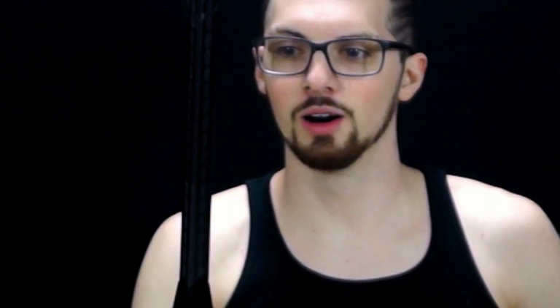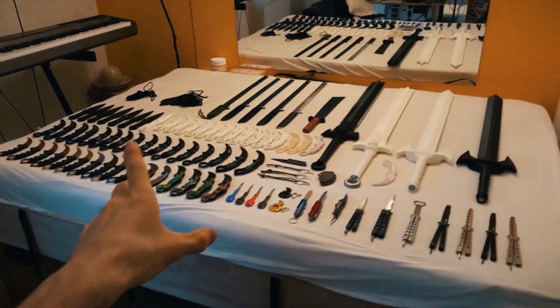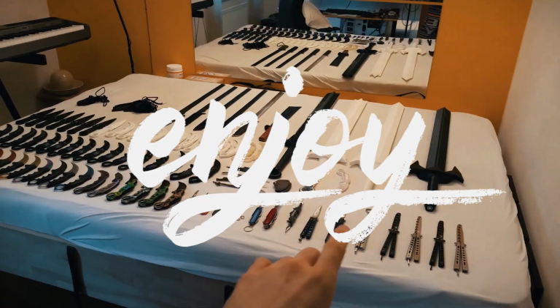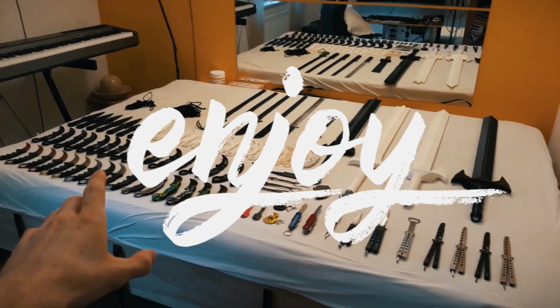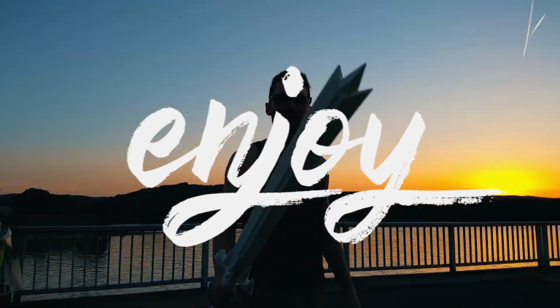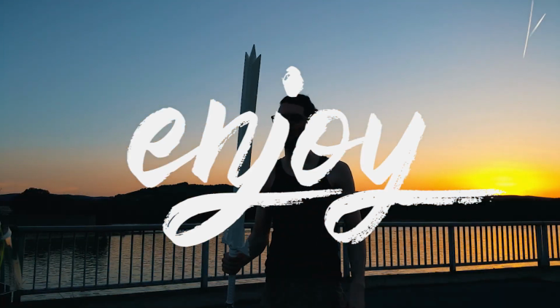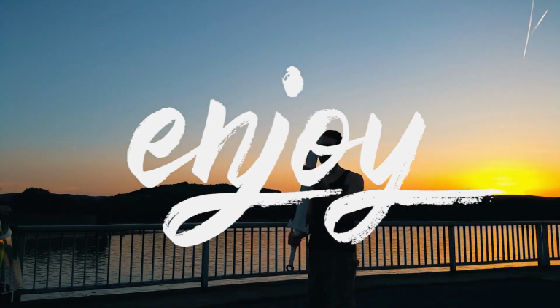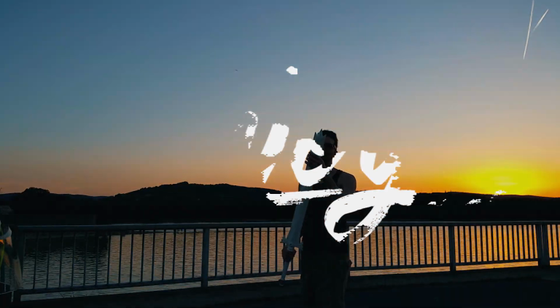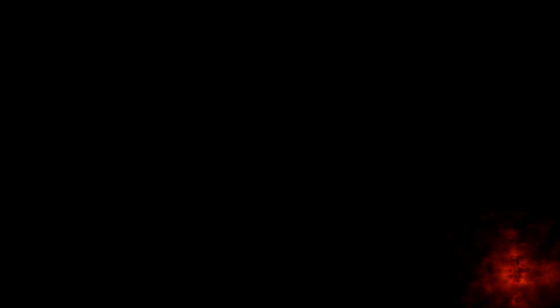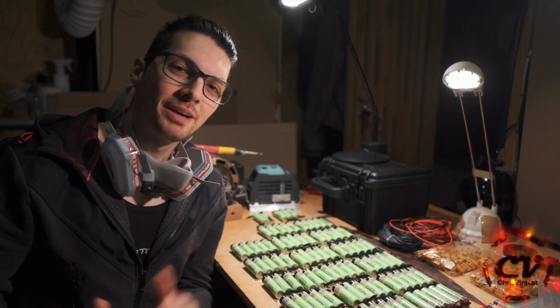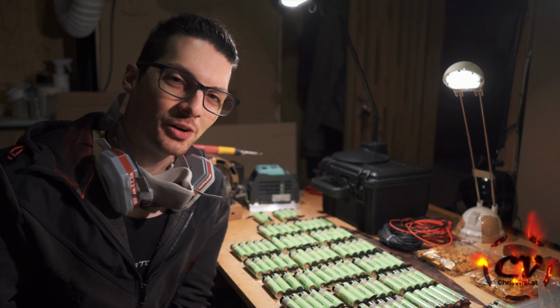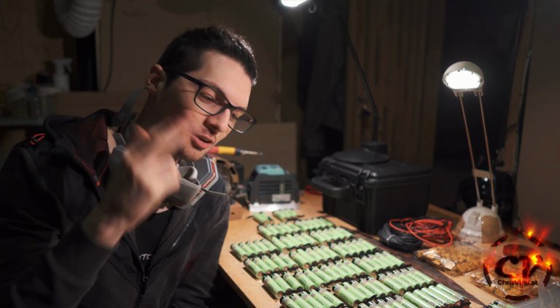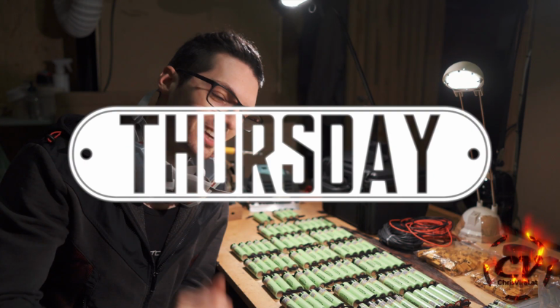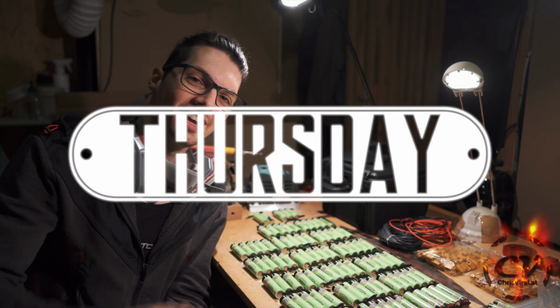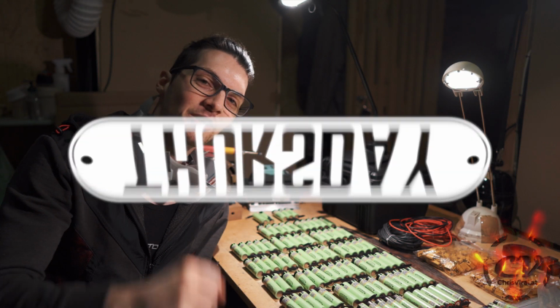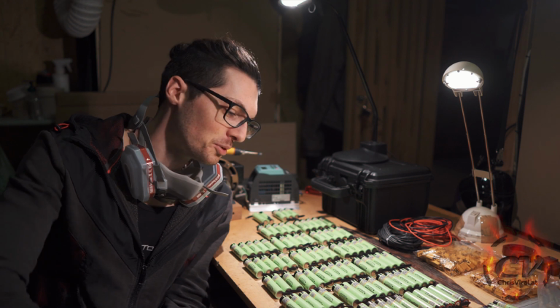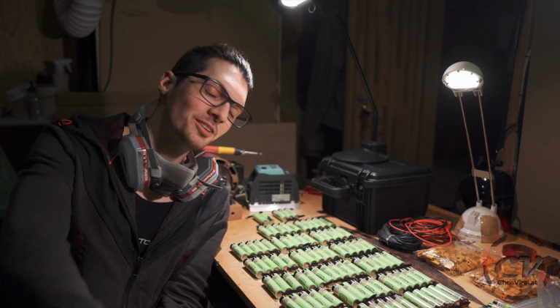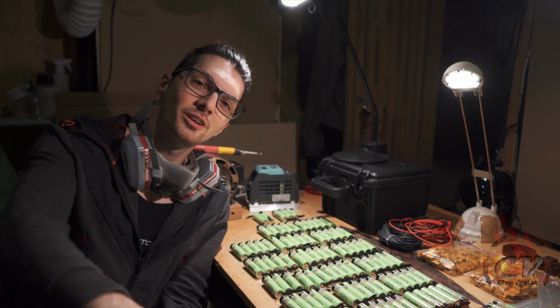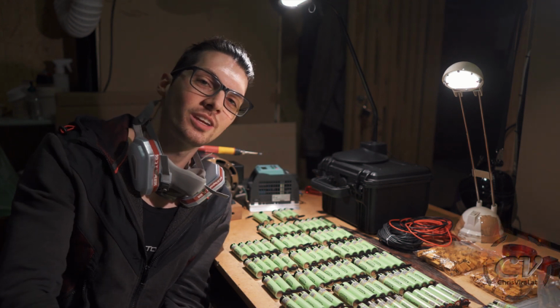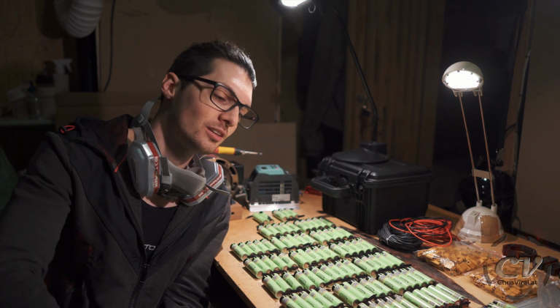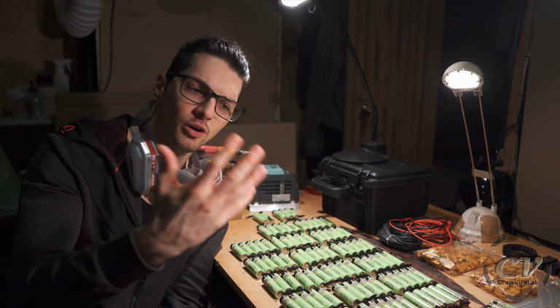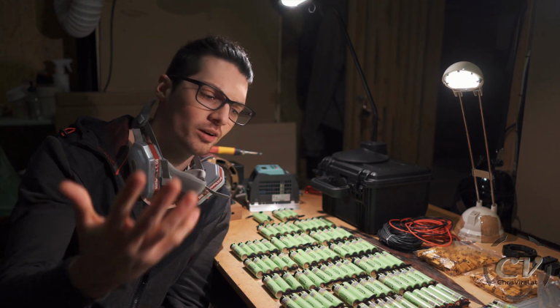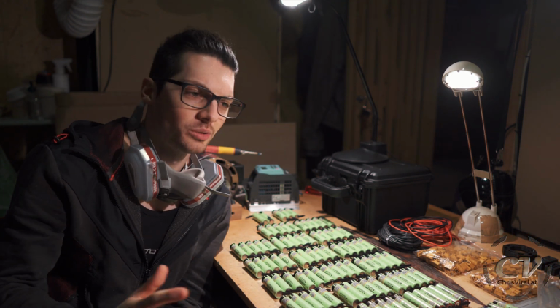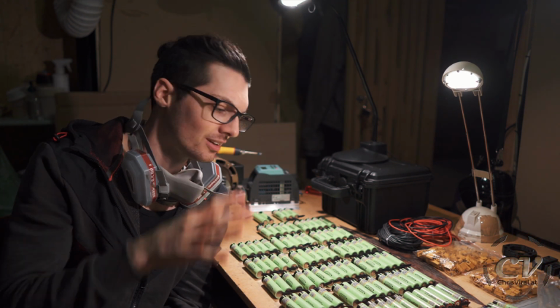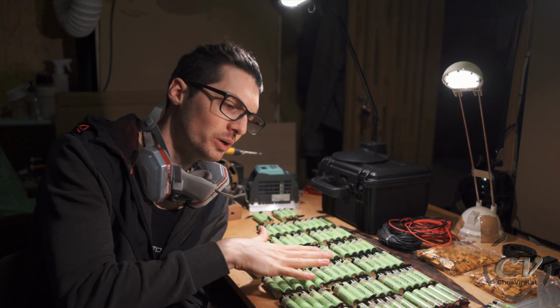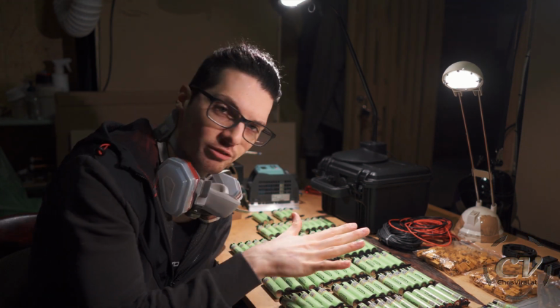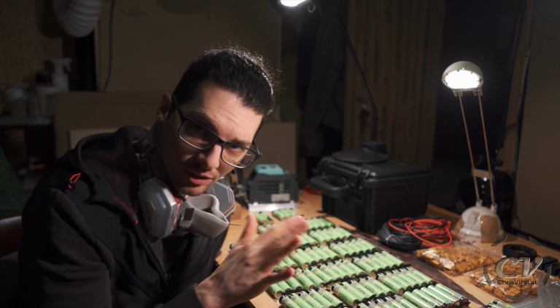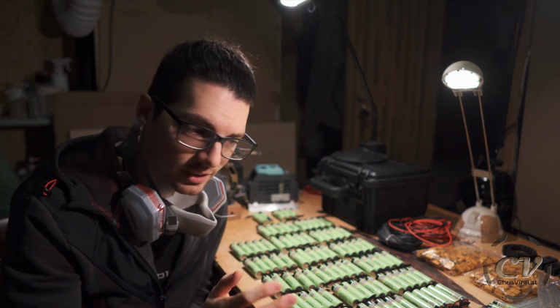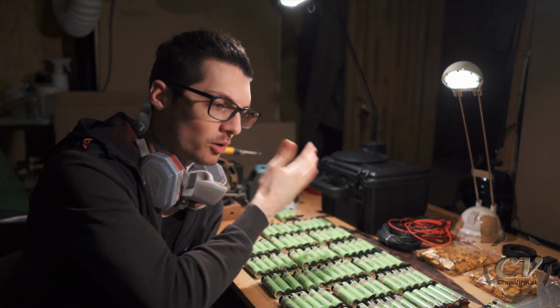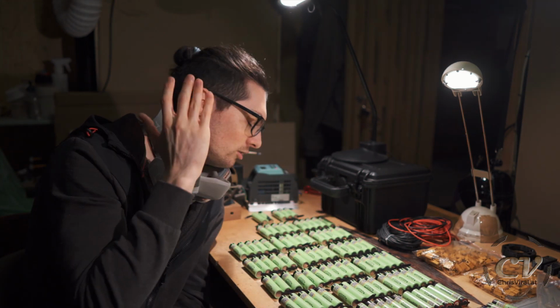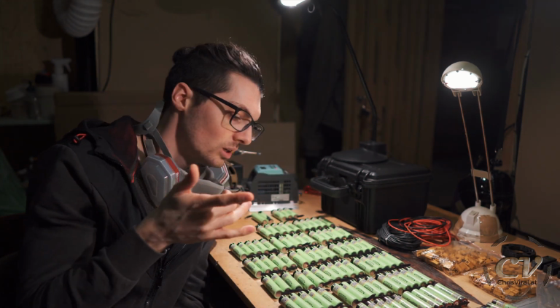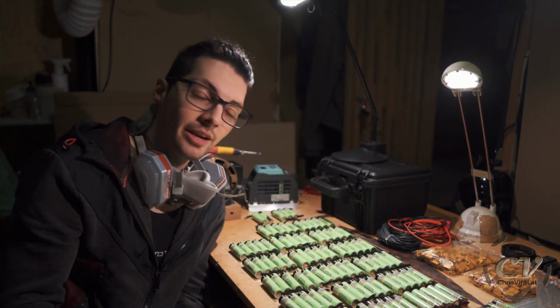Welcome back to the vlog, it is Thursday — another day, another chance to push hard. The topic for this vlog is soldering a lot of batteries for my DIY power pack, so let's get it.